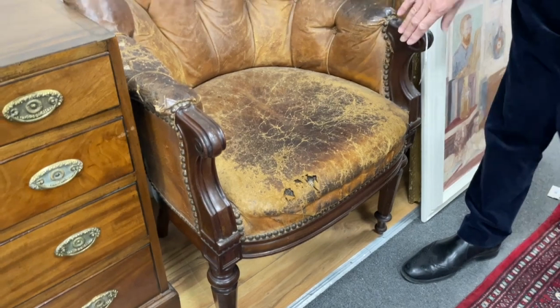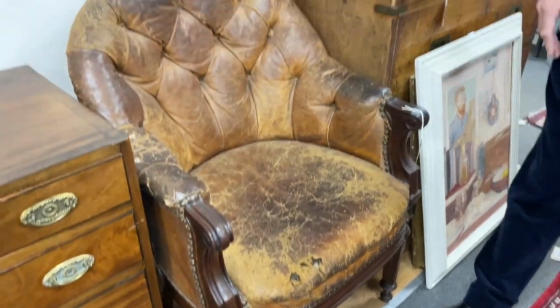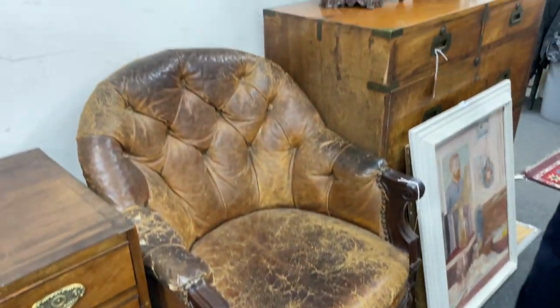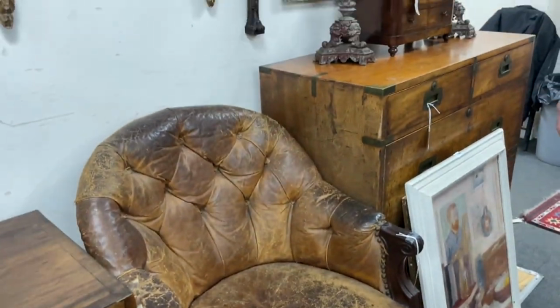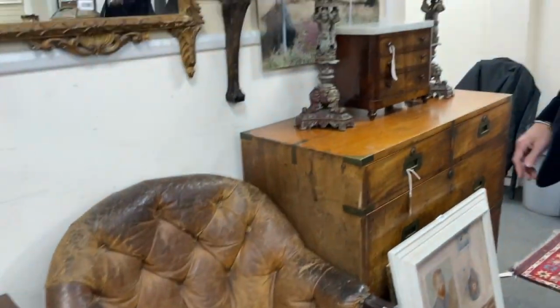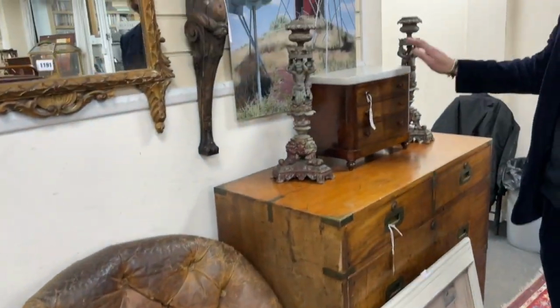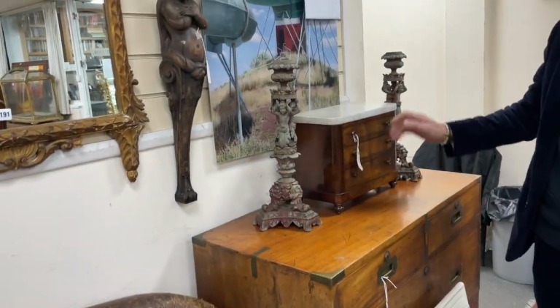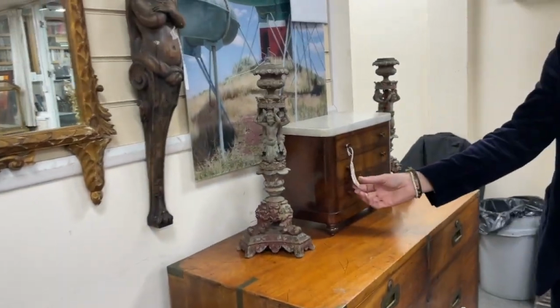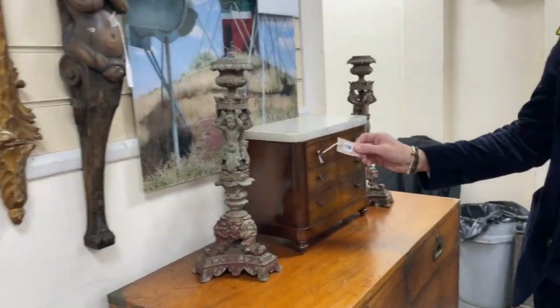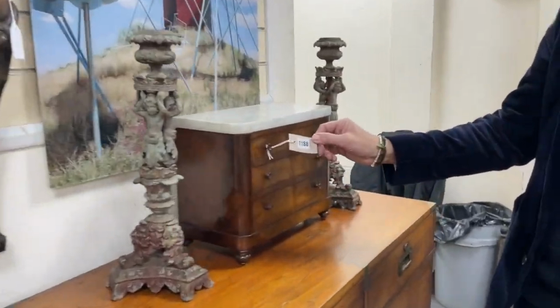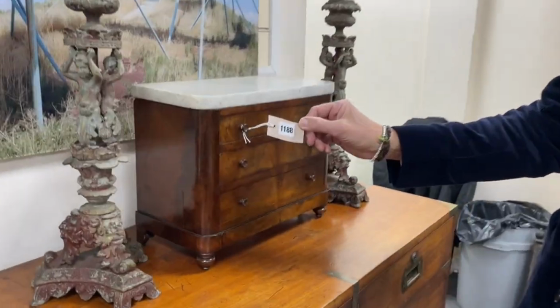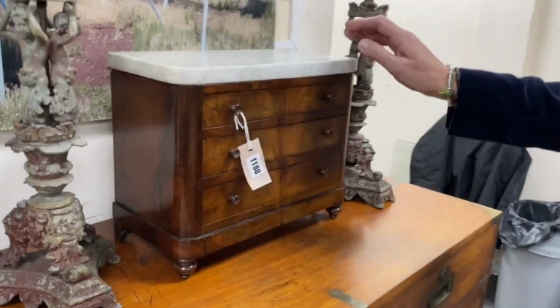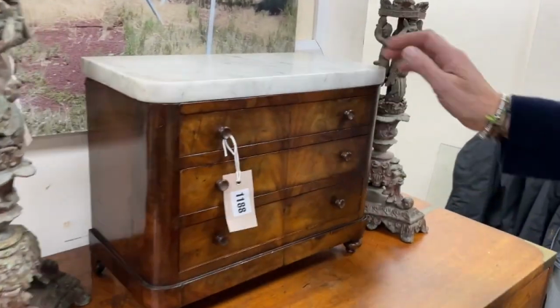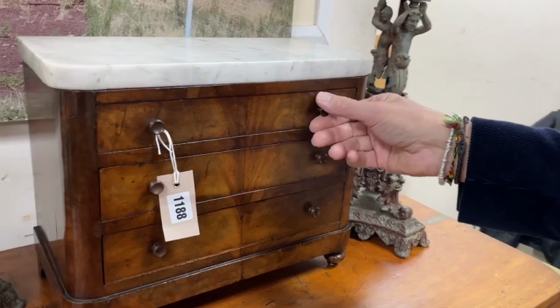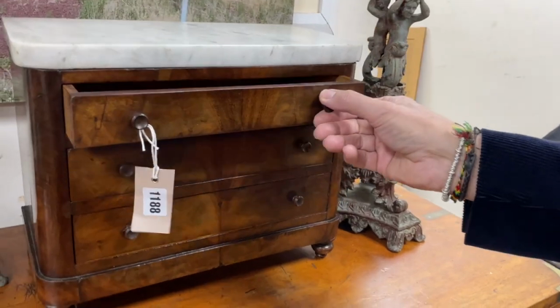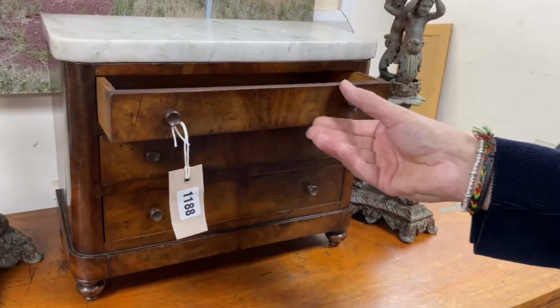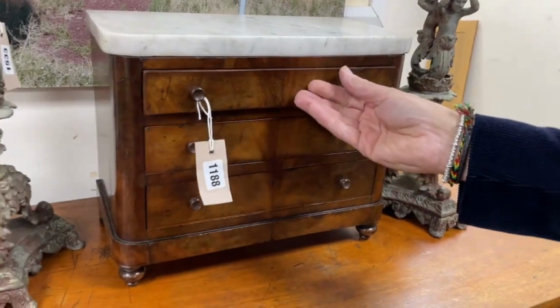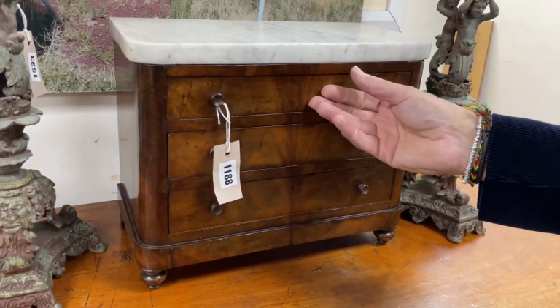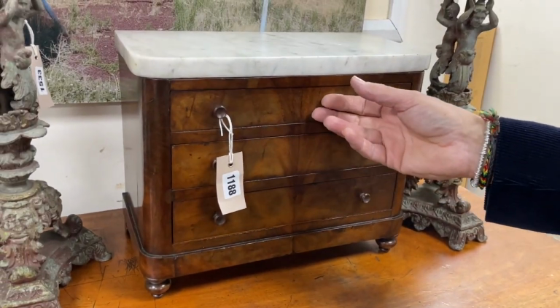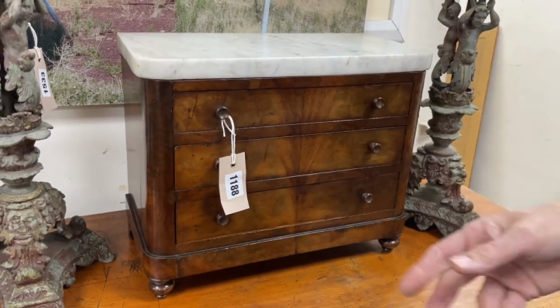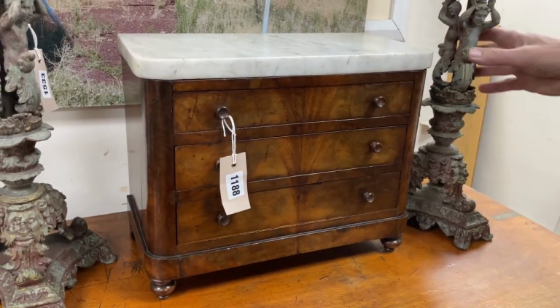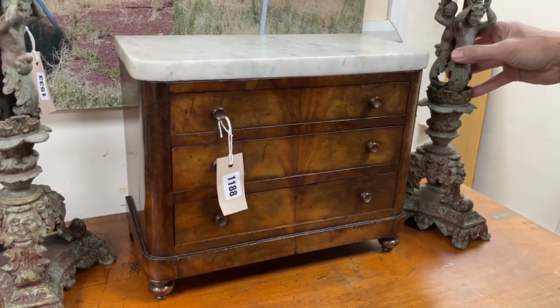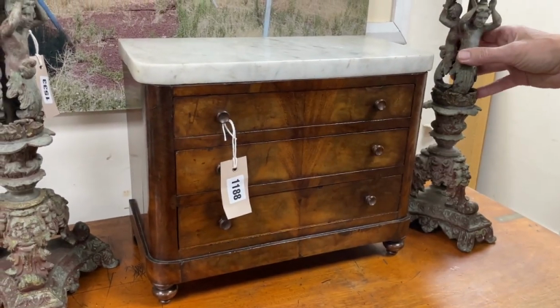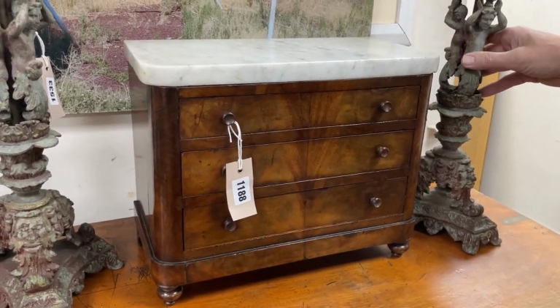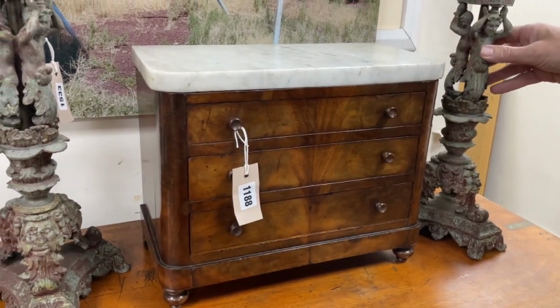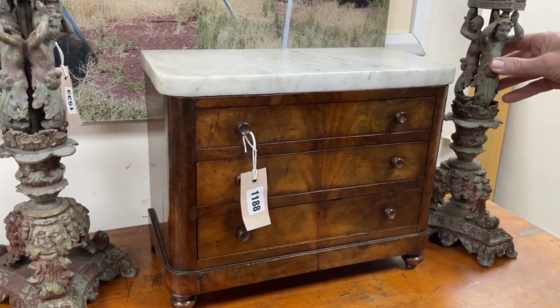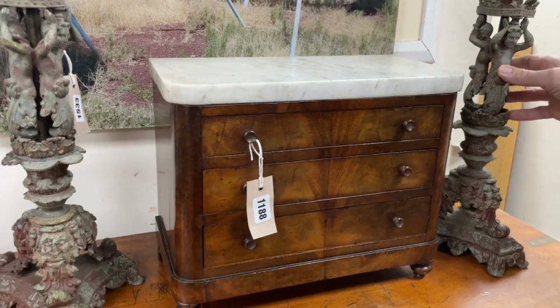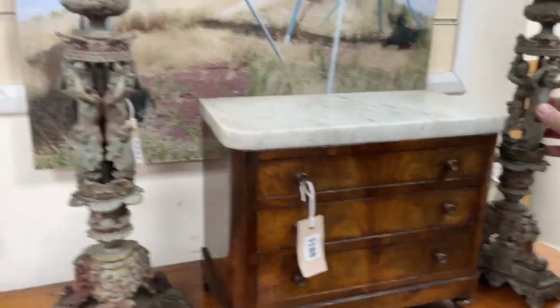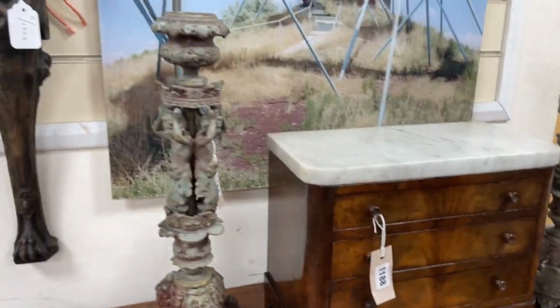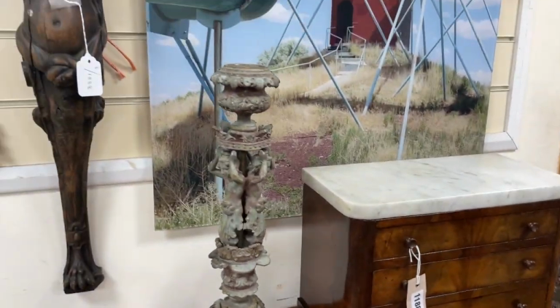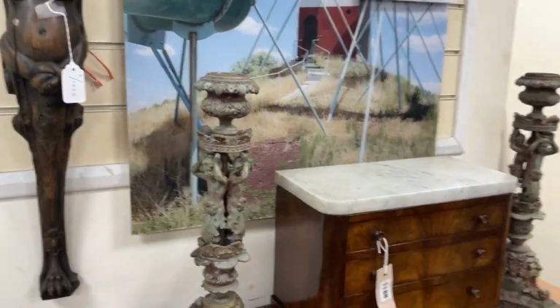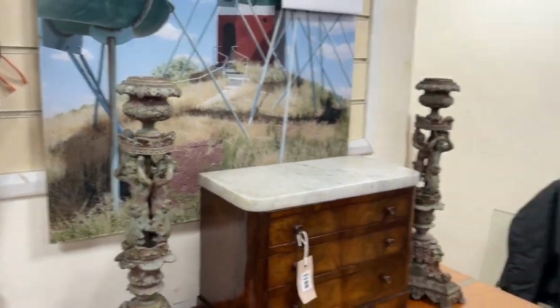Lot 1192 — just a nice smart chair. Nice miniature chest here, lot 1188, with a marble top upon it, three working drawers, flanked by some decorative candlesticks. Lot 1533.